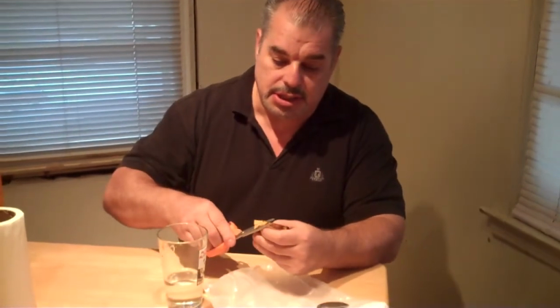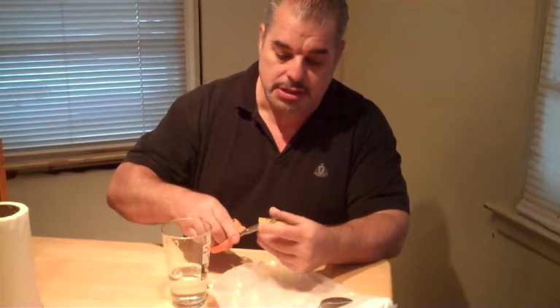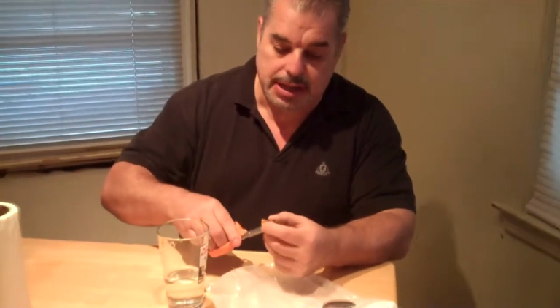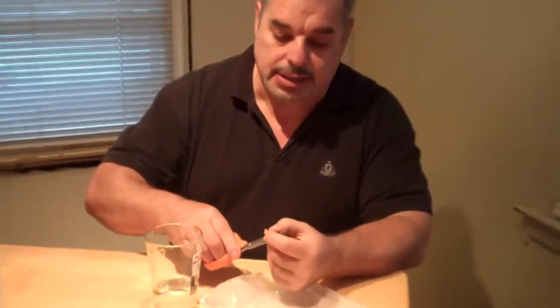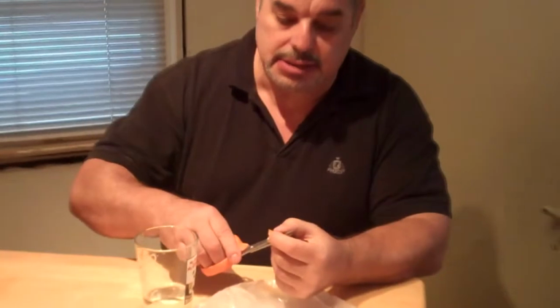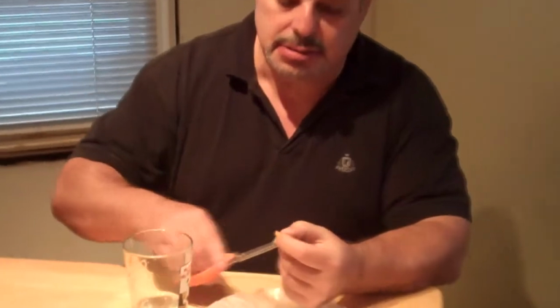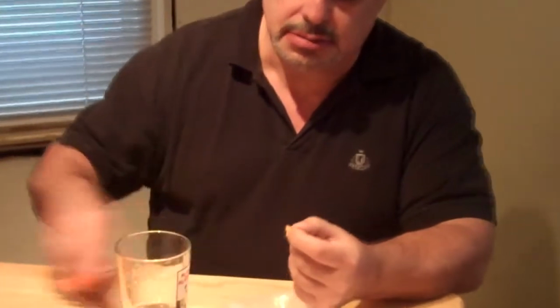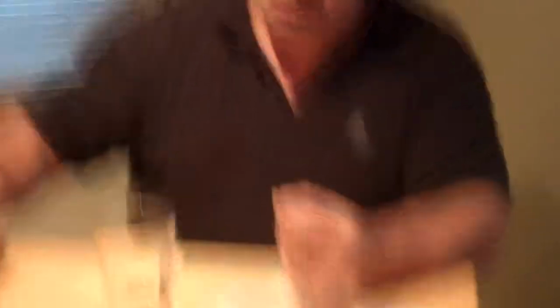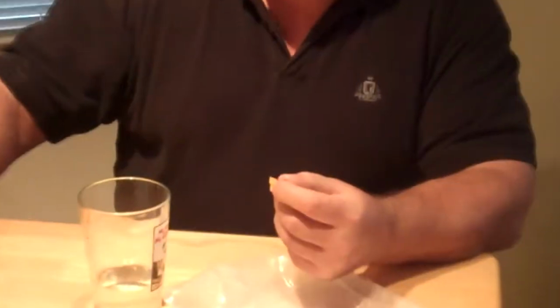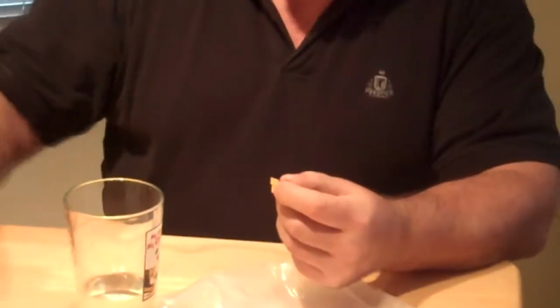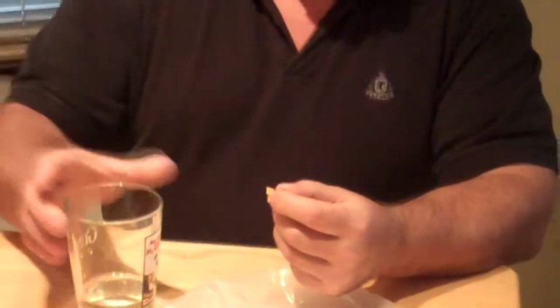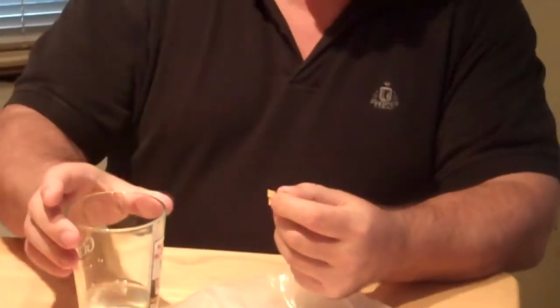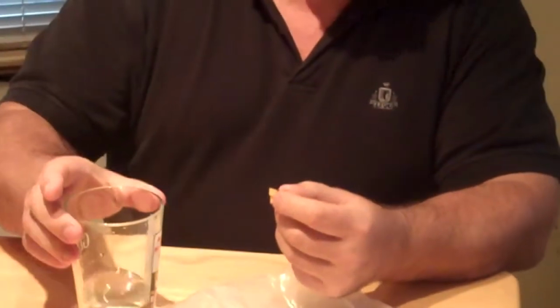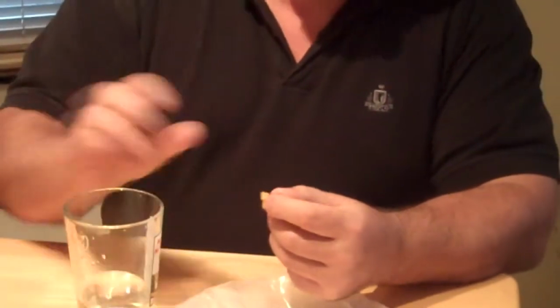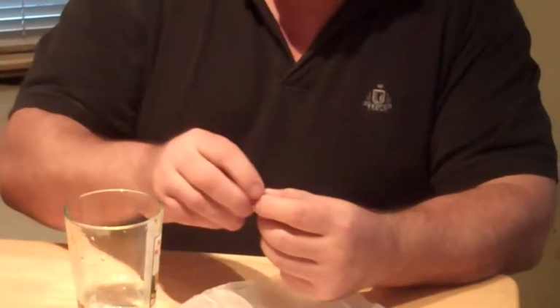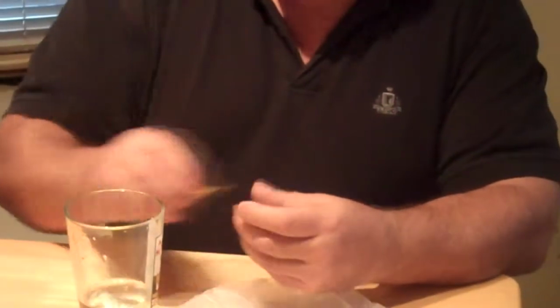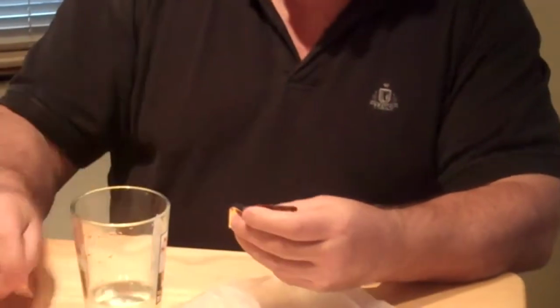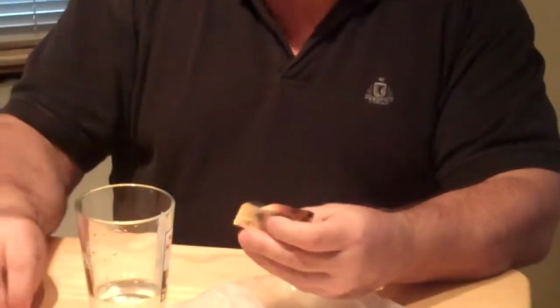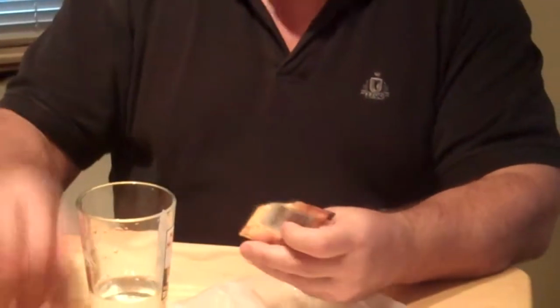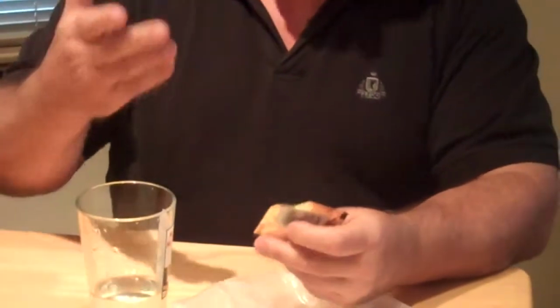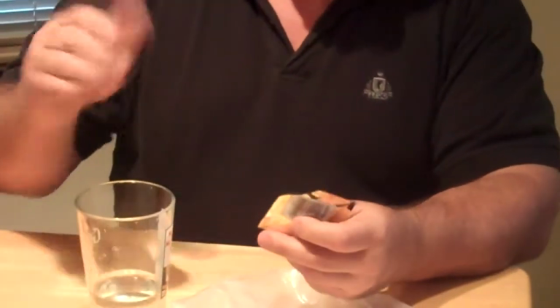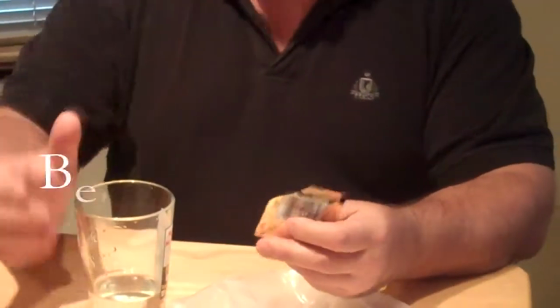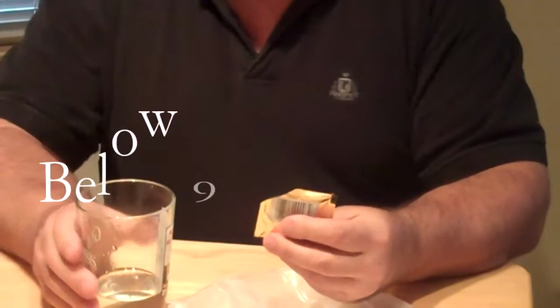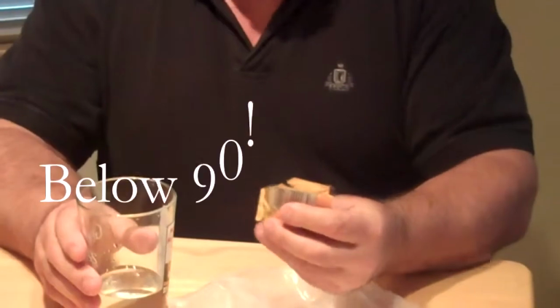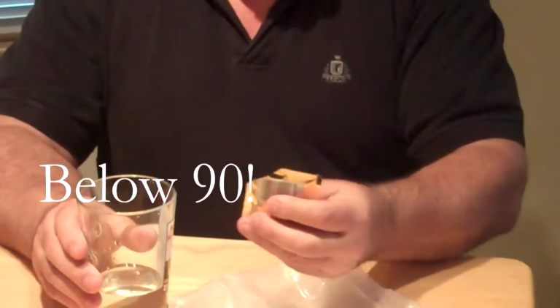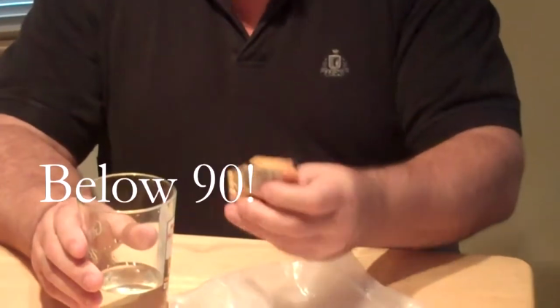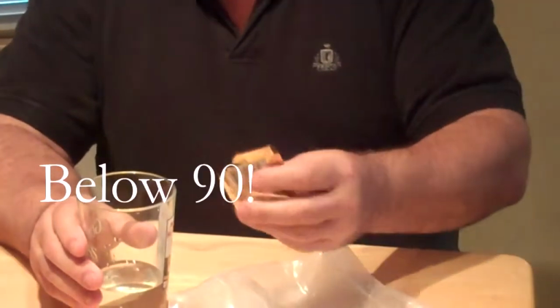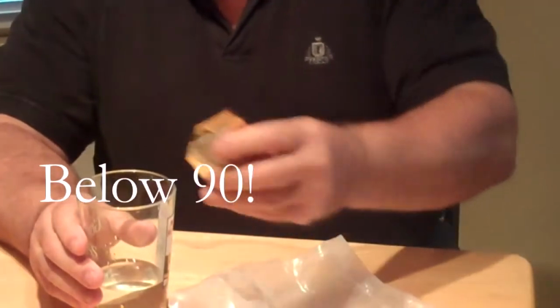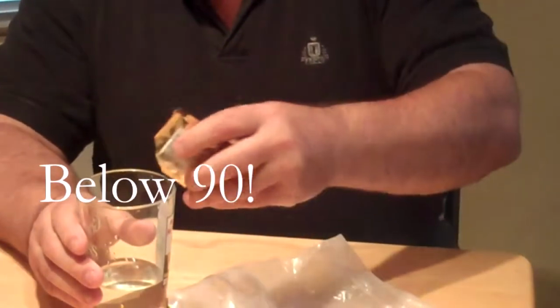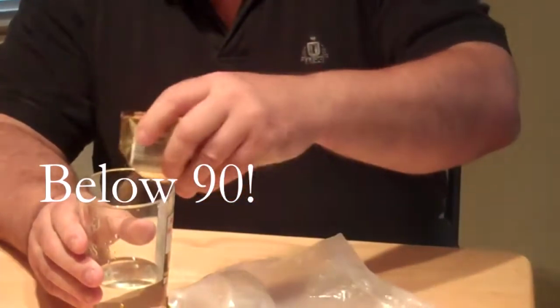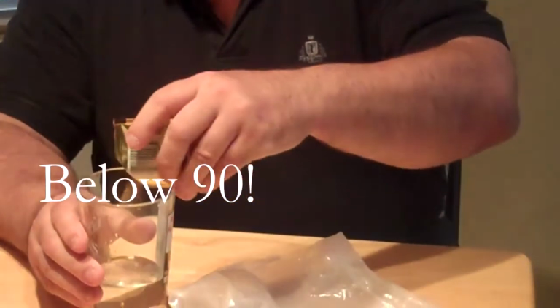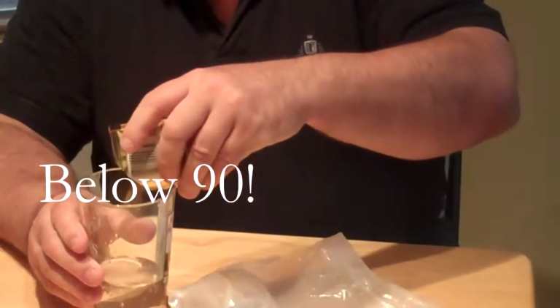You take the yeast pack like this. This is tepid water — not cold, not hot. If you want to check, it's got to be below 90°F; low 80s is a little bit better.